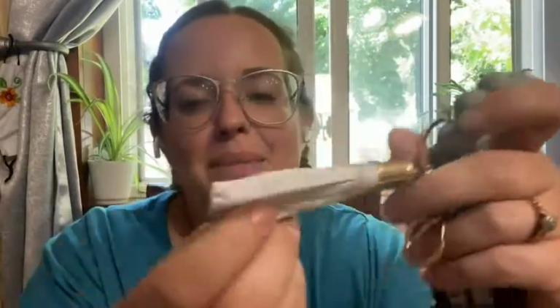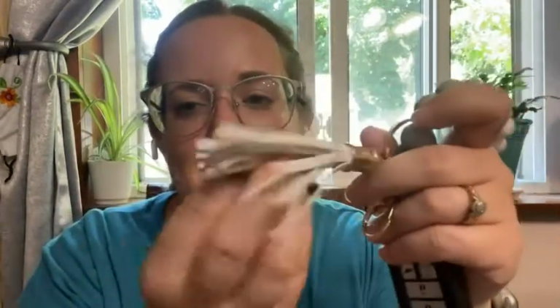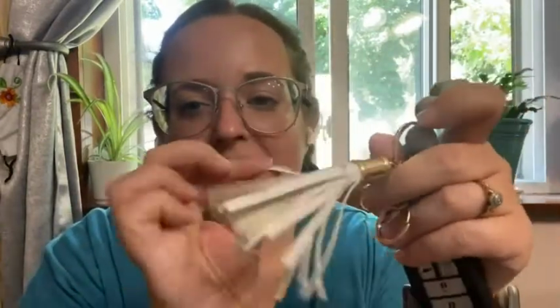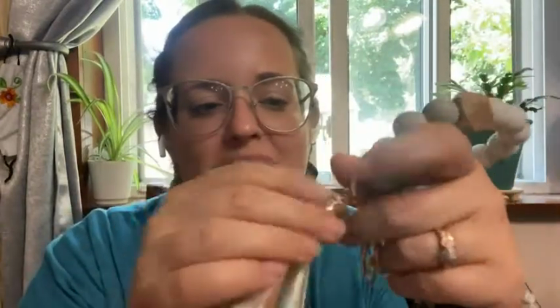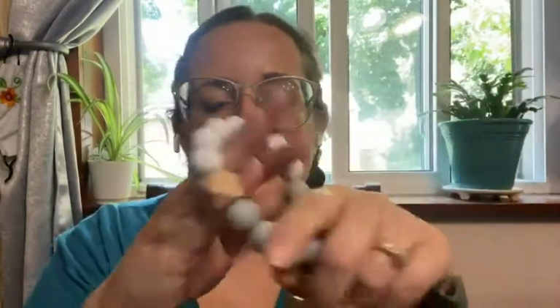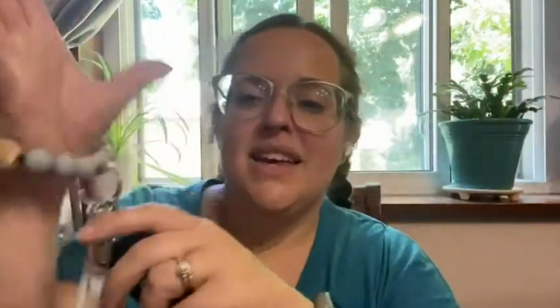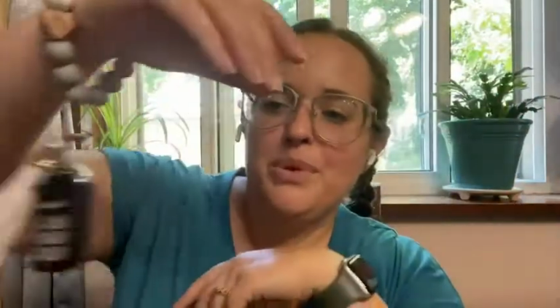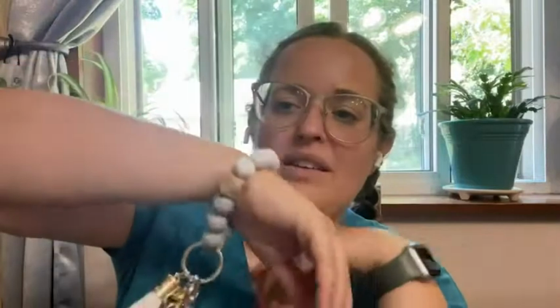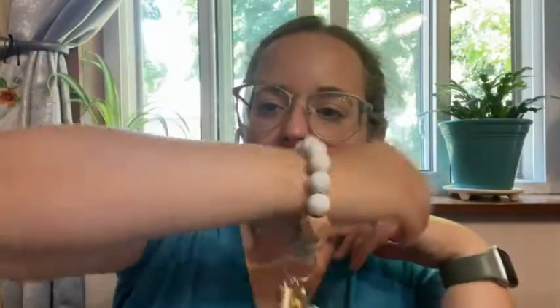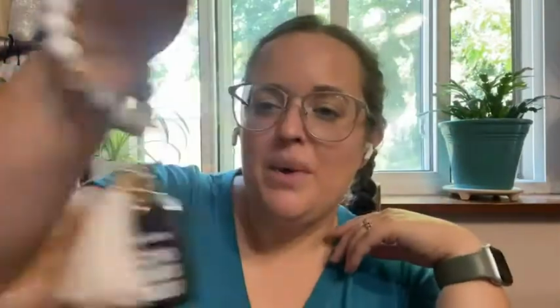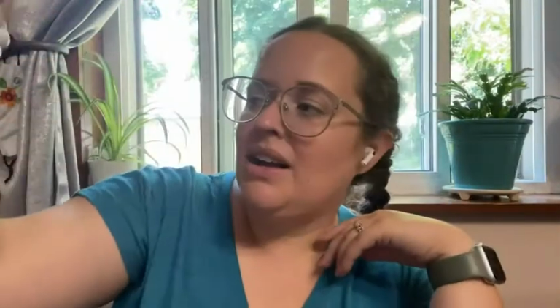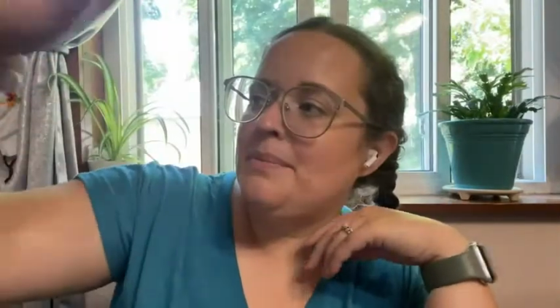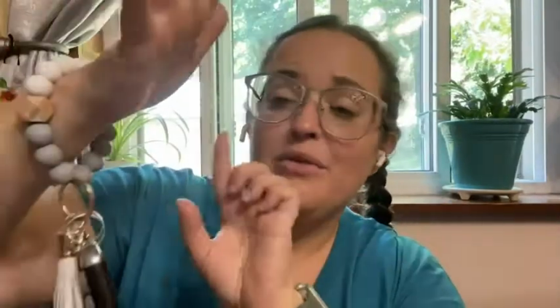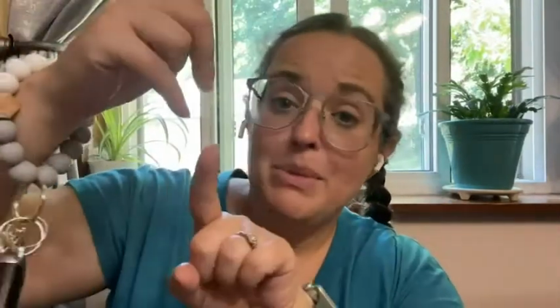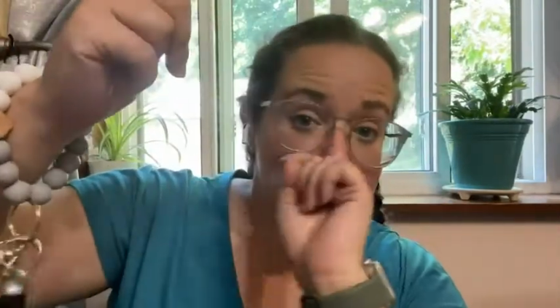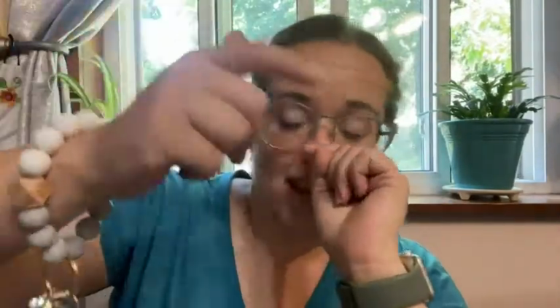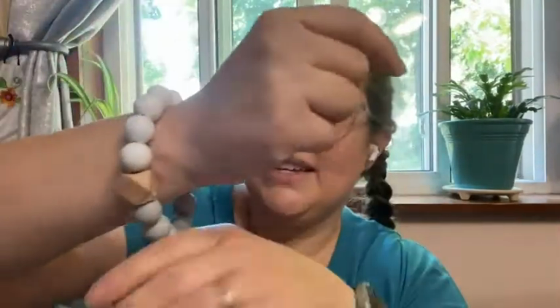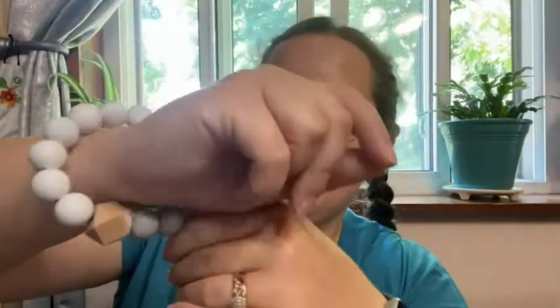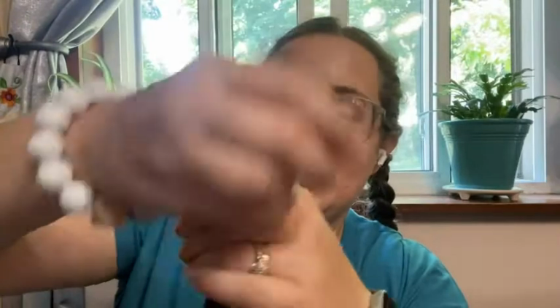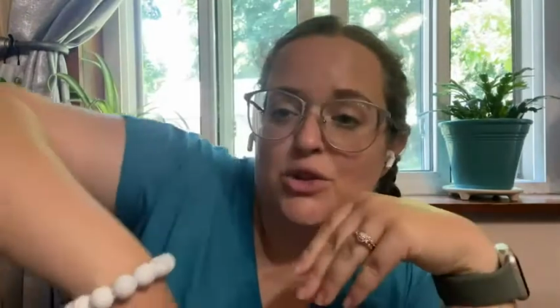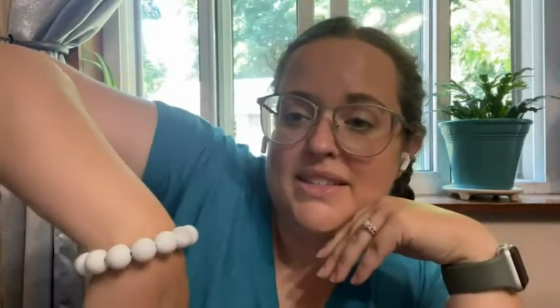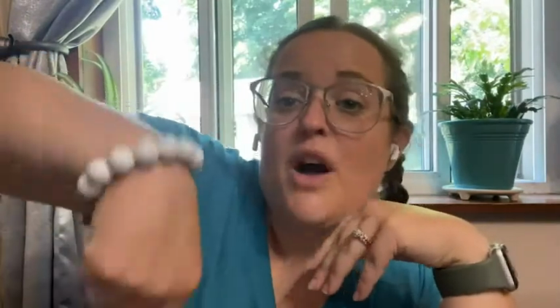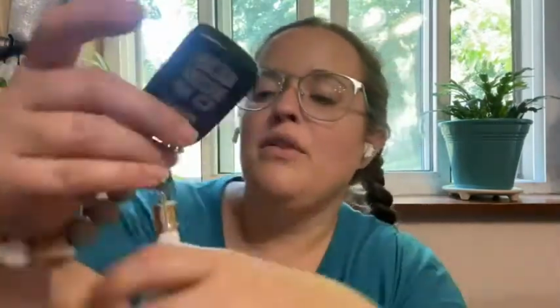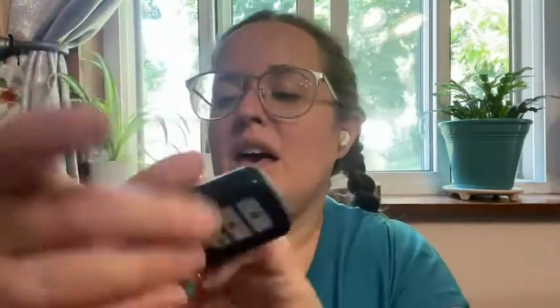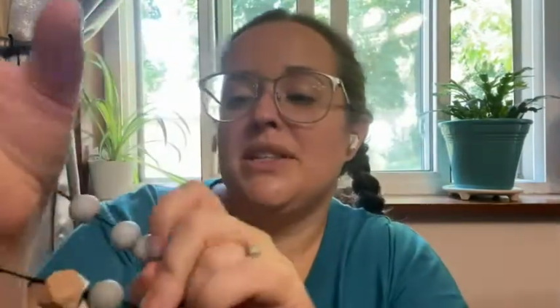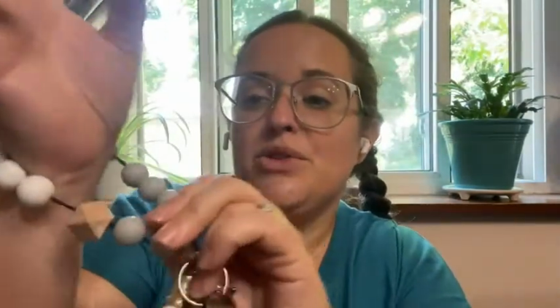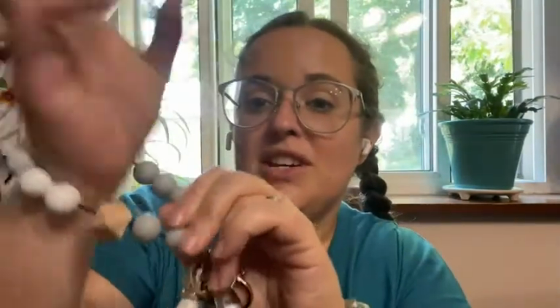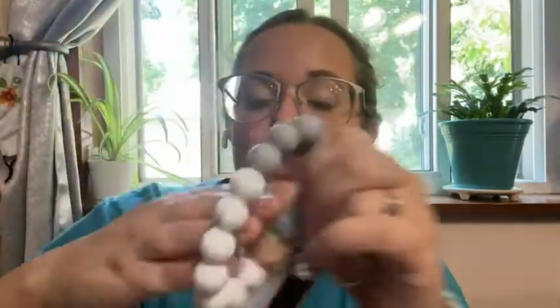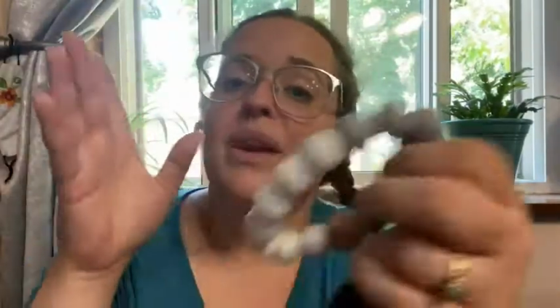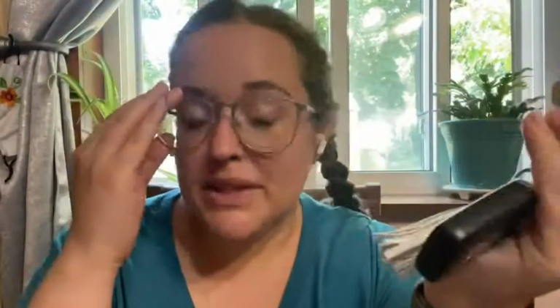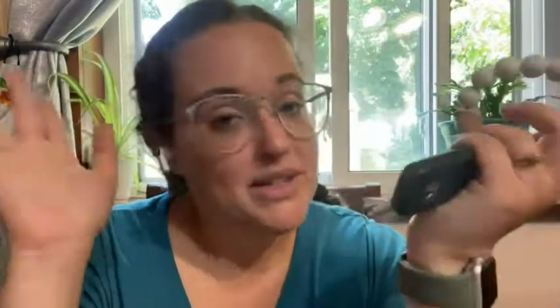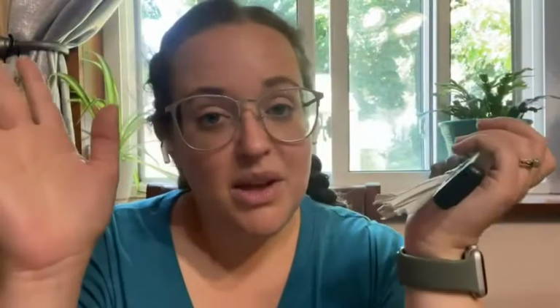It has this cute tassel that goes on. It fits pretty well. I have really small wrists and this isn't too big. It's not going to fall off, but it's also stretchy, so if you don't have small wrists, that's okay too.